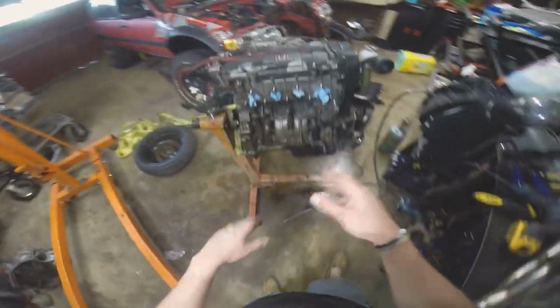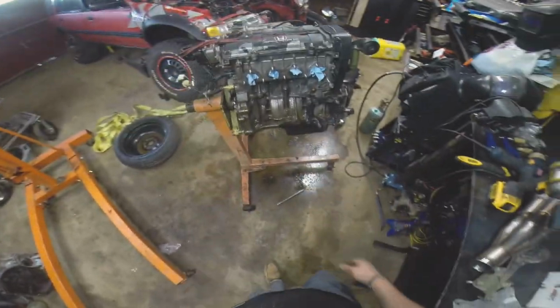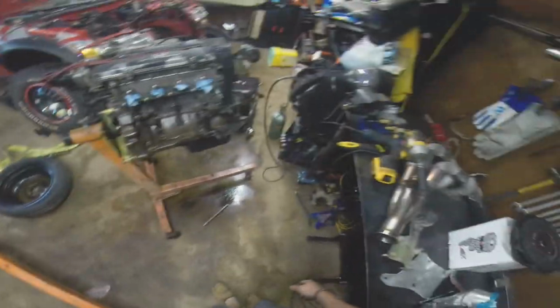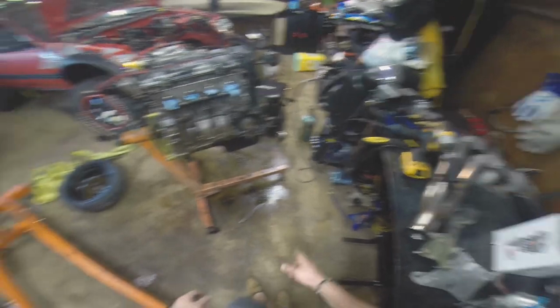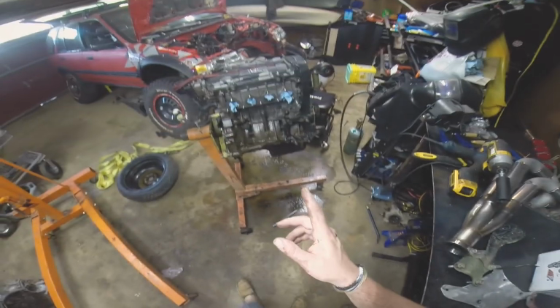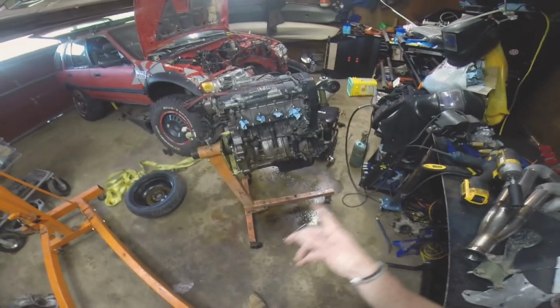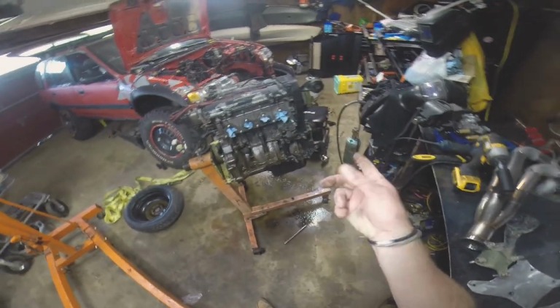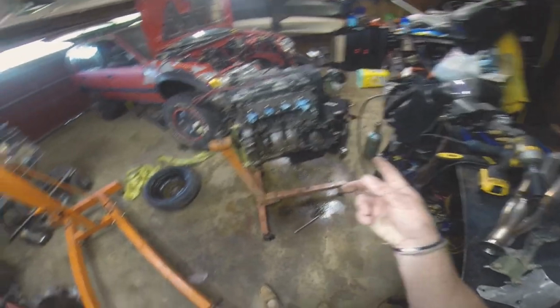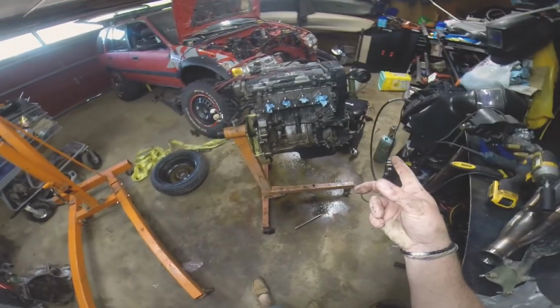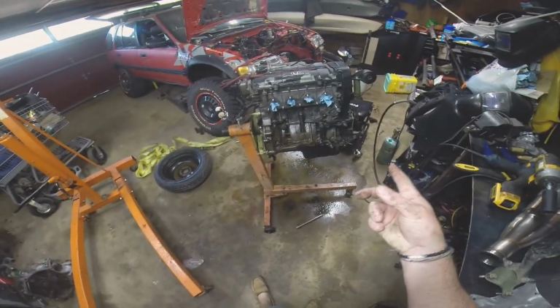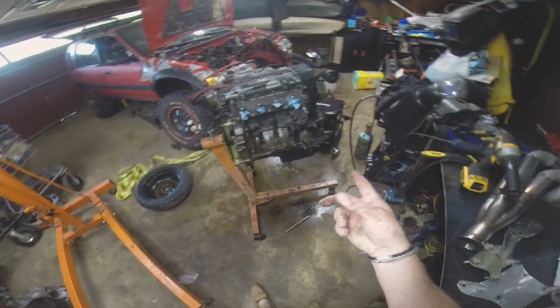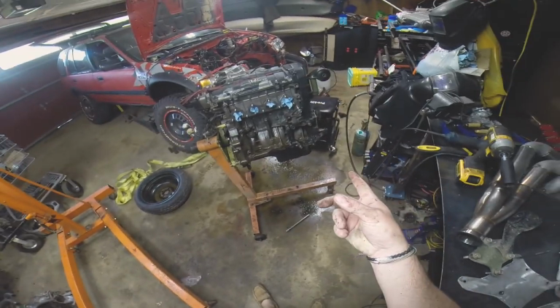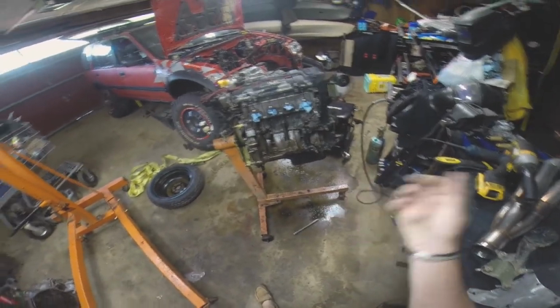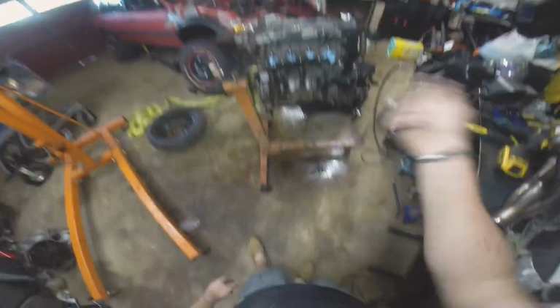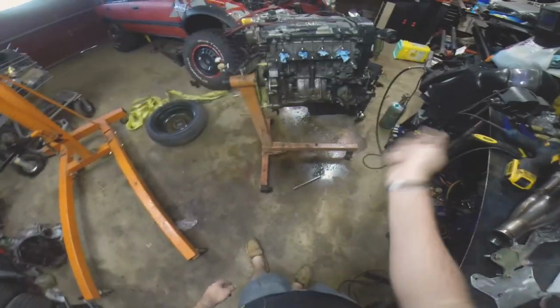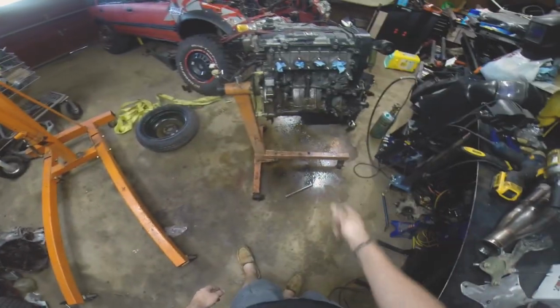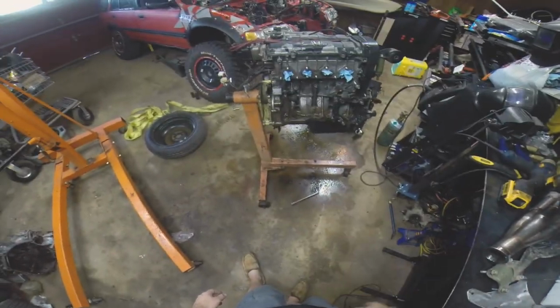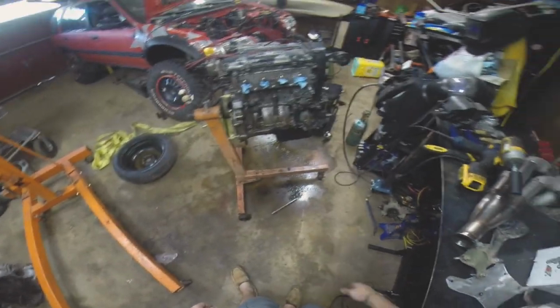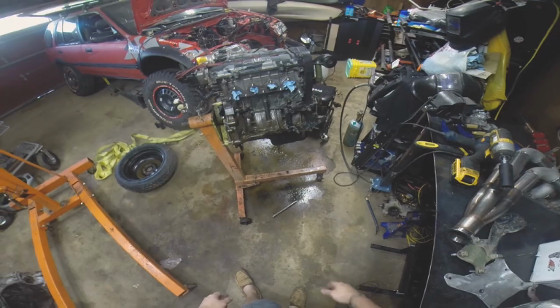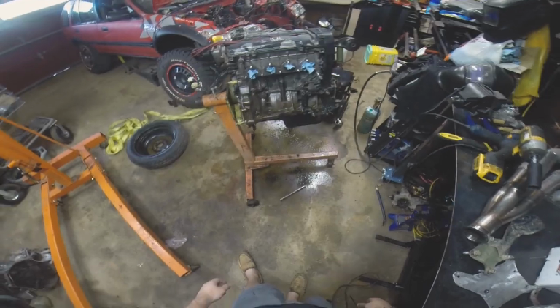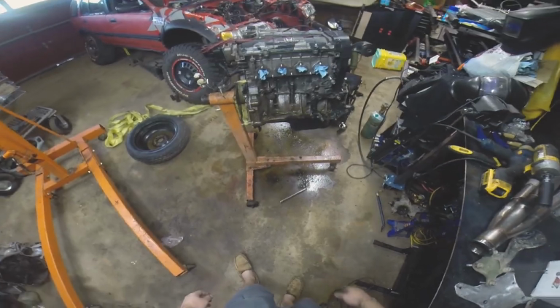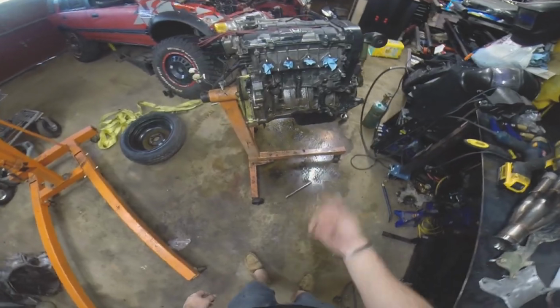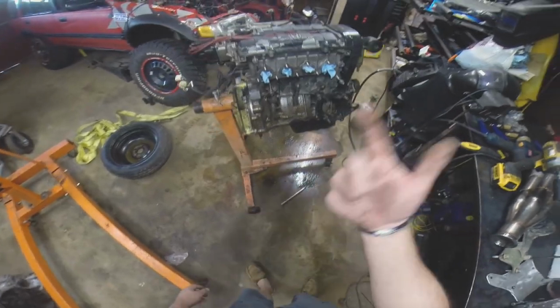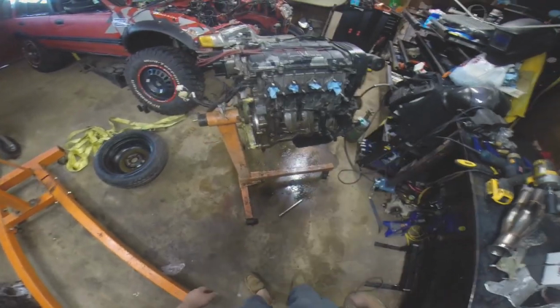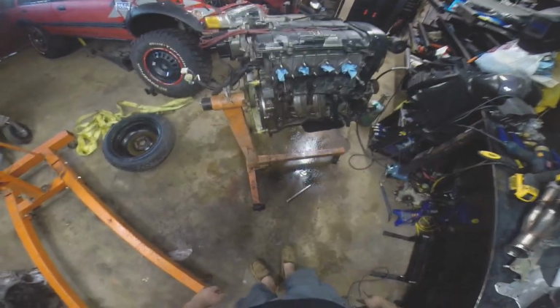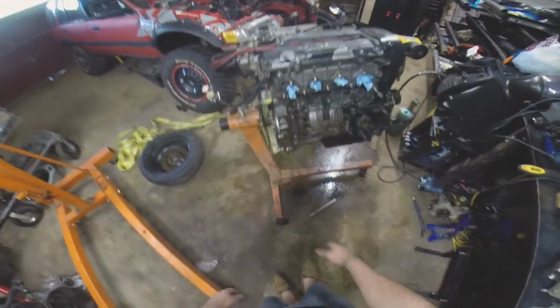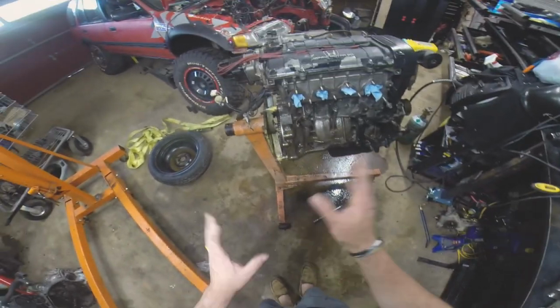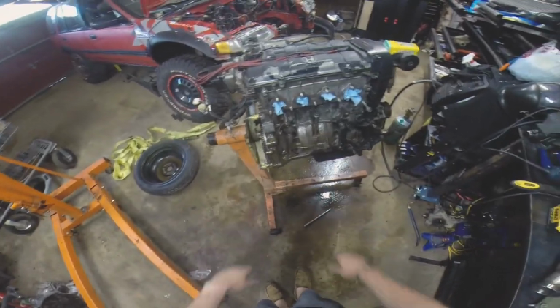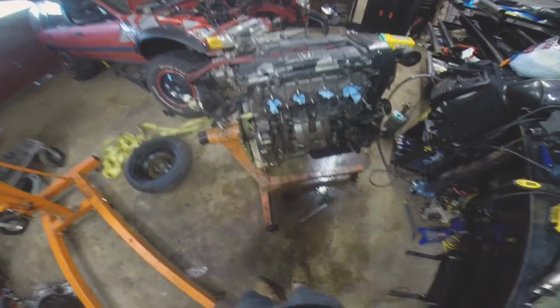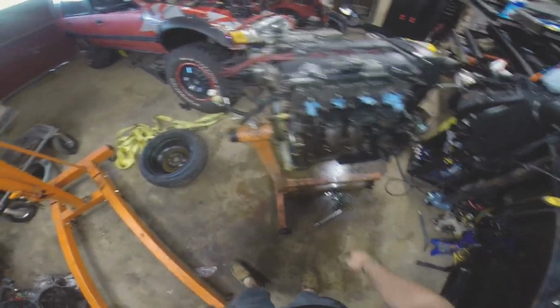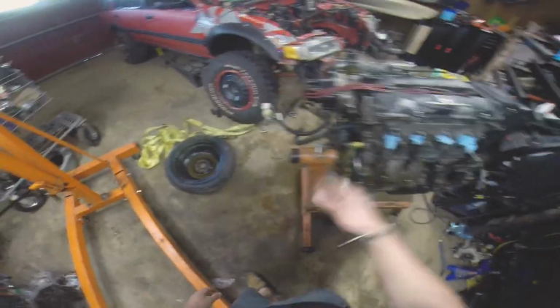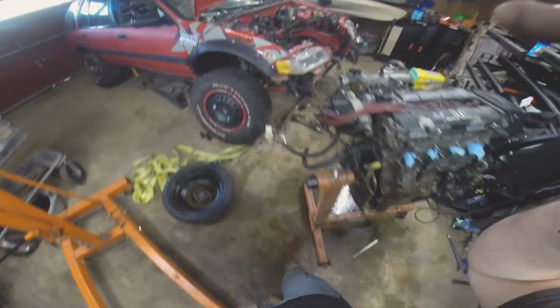Right now I have everything soaking. What I'm going to do is fill up my water tank with a little bit of pressurized water, hit it, and it kind of knocks some of this grease off. You'll be able to see a little bit of how much it changes with the degreaser.